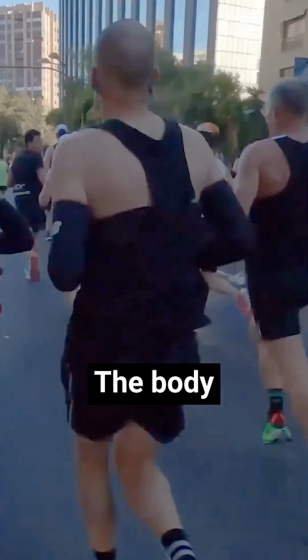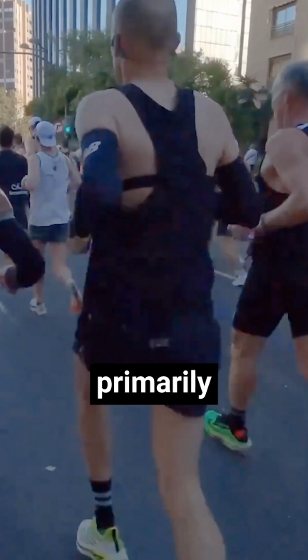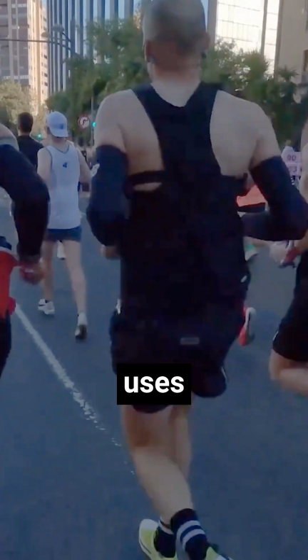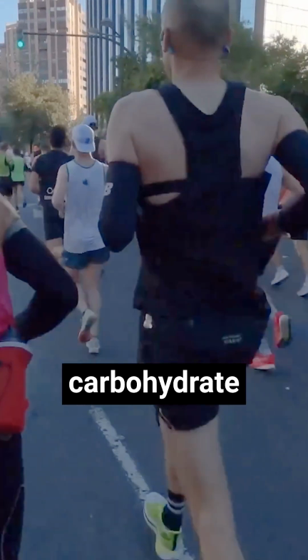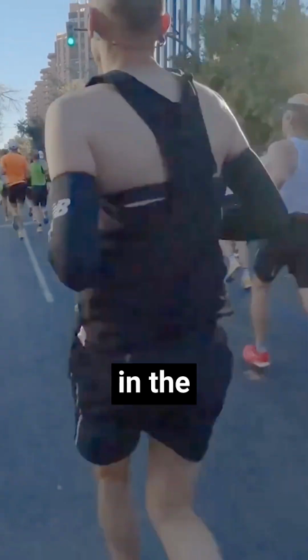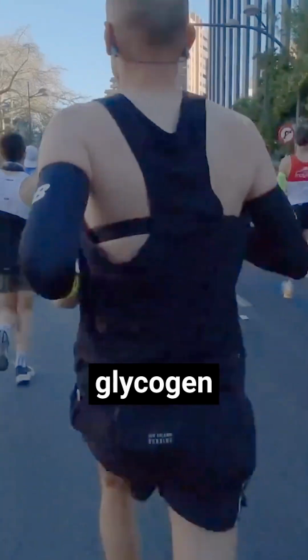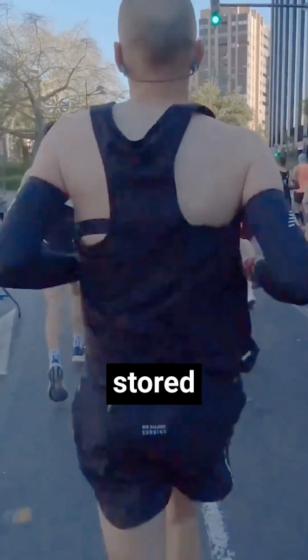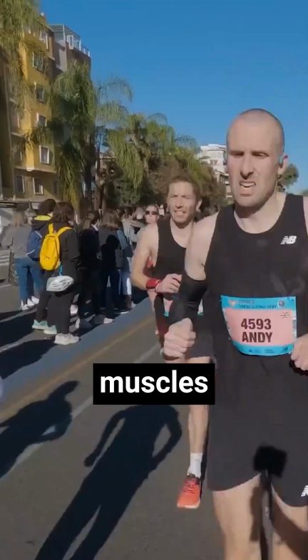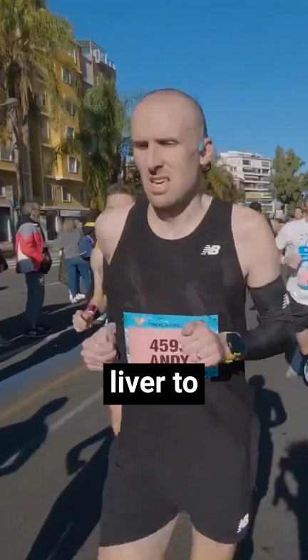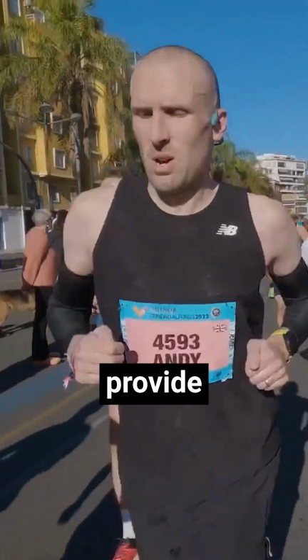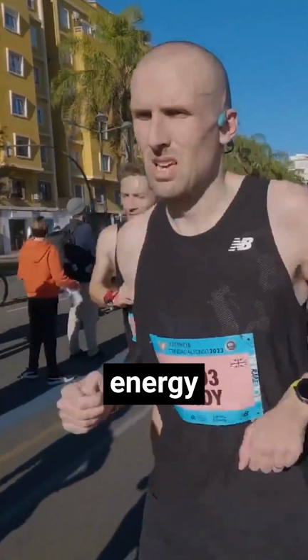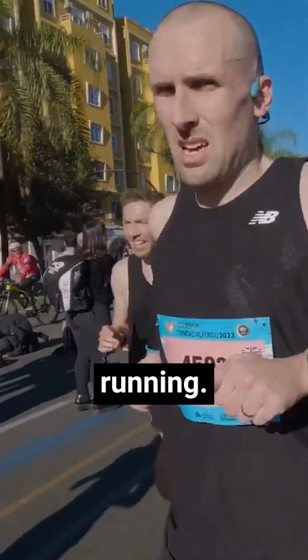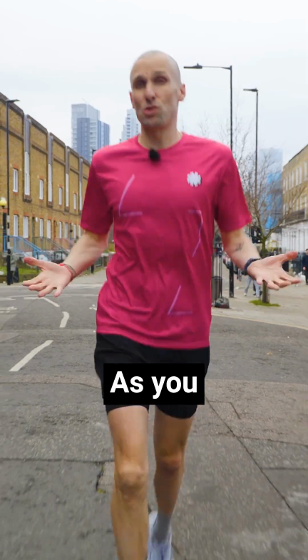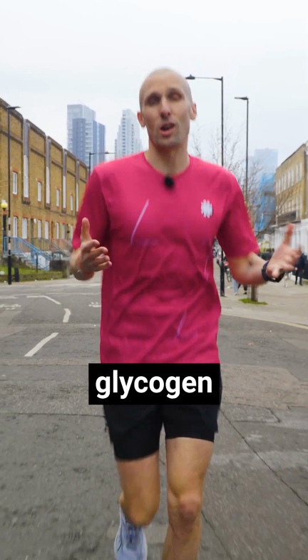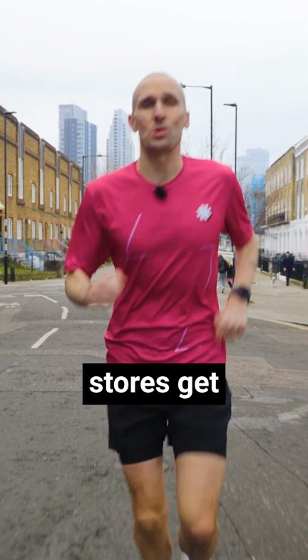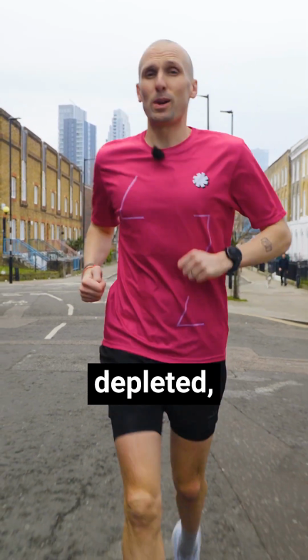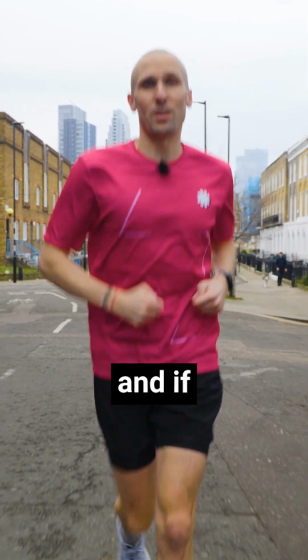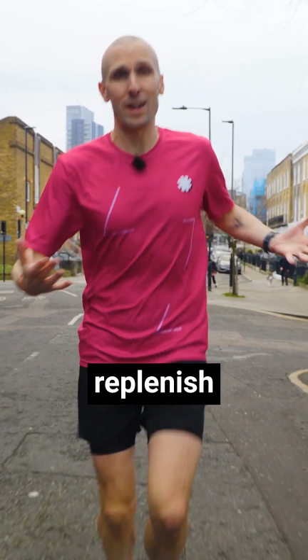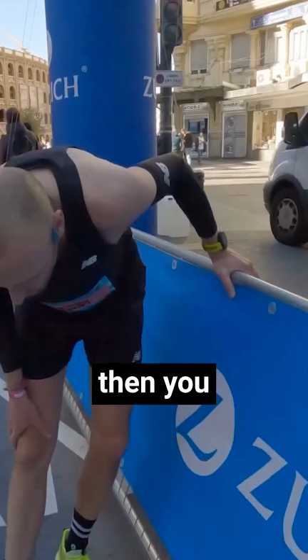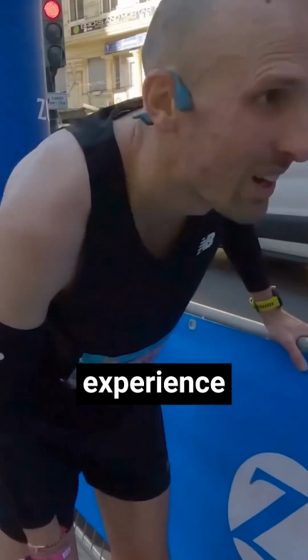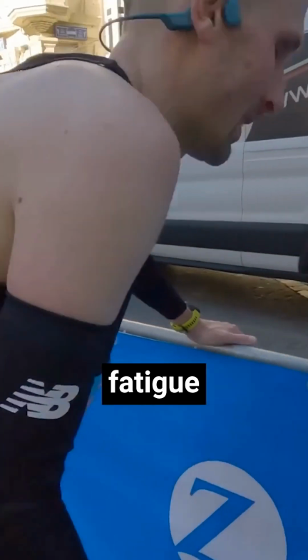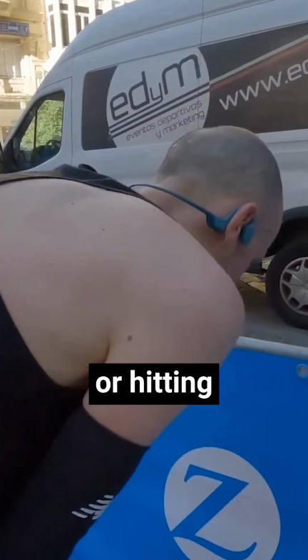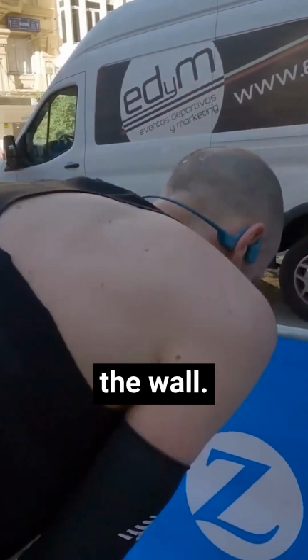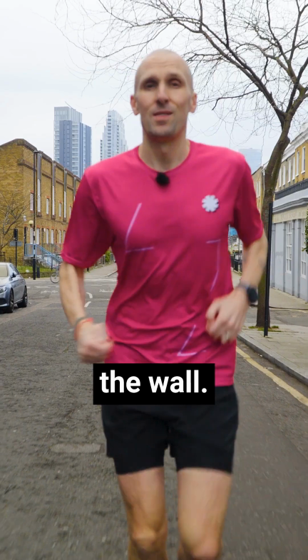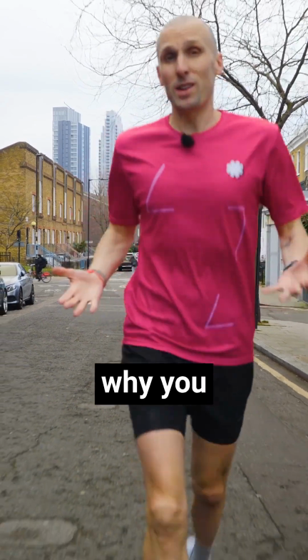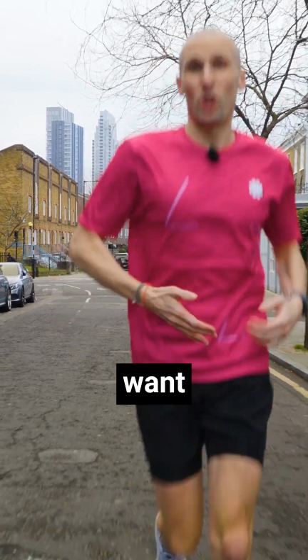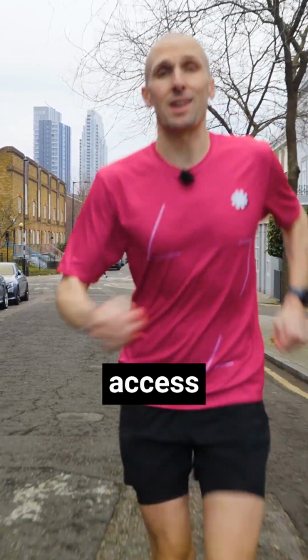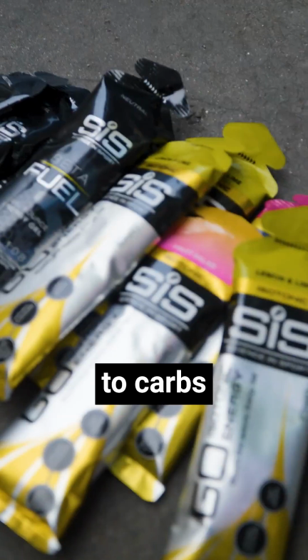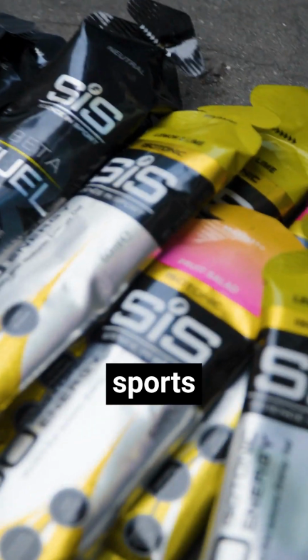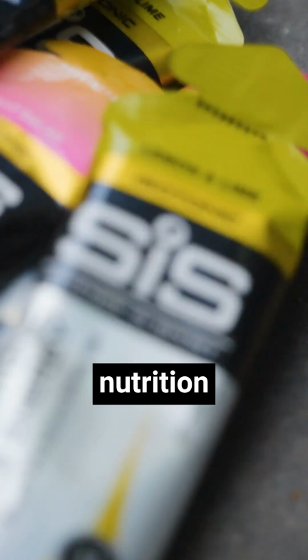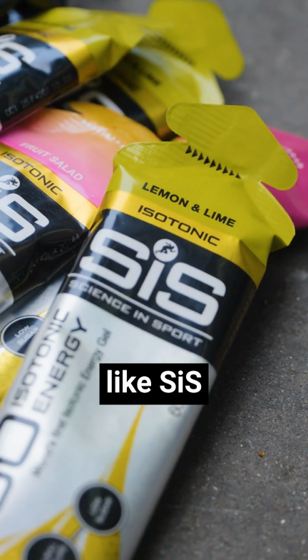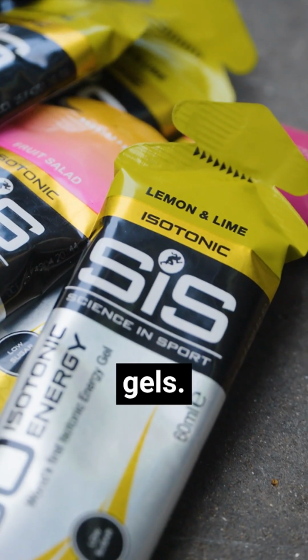The body primarily uses carbohydrate in the form of glycogen stored in the muscles and the liver to provide energy during running. As you run, your glycogen stores get depleted, and if you don't replenish them, then you might experience fatigue or hitting the wall. This is why you might want quick access to carbs through sports nutrition like SIS gels.